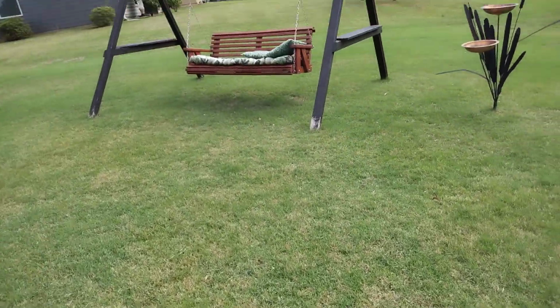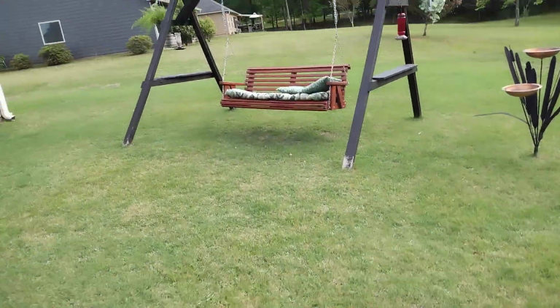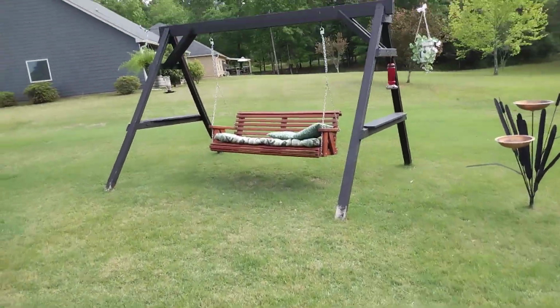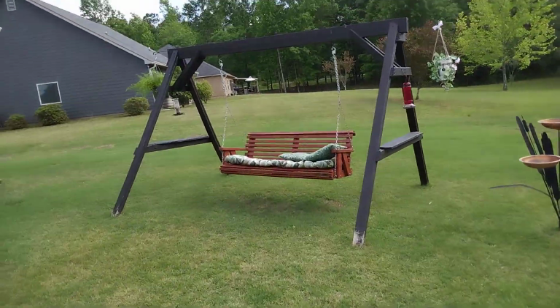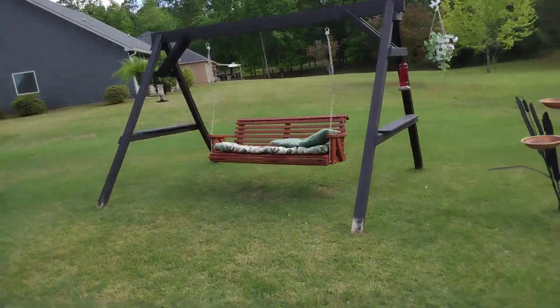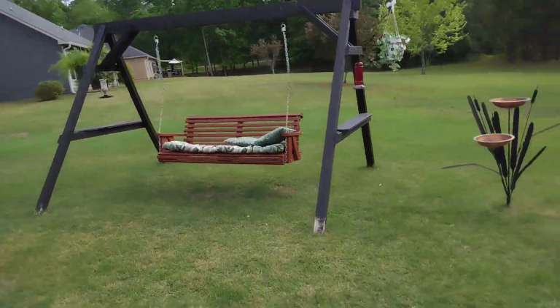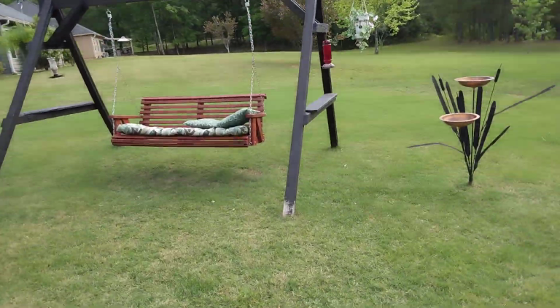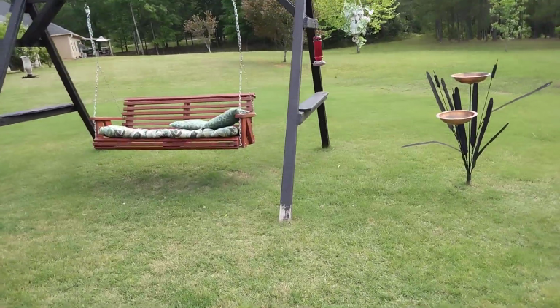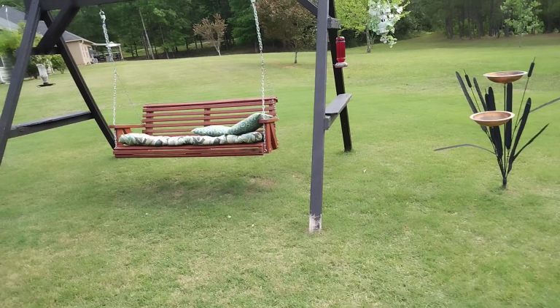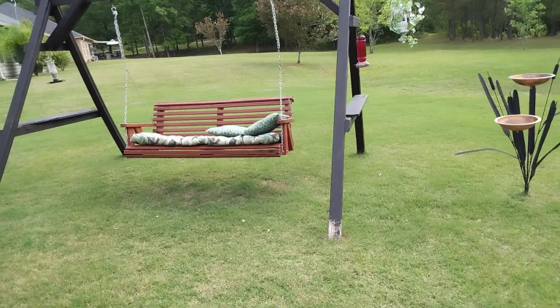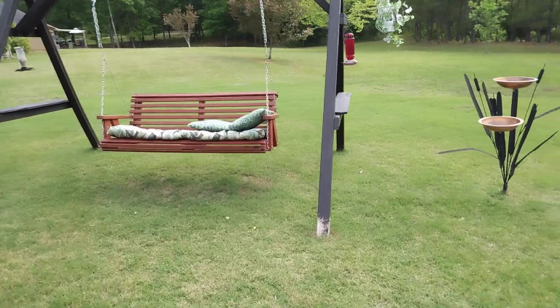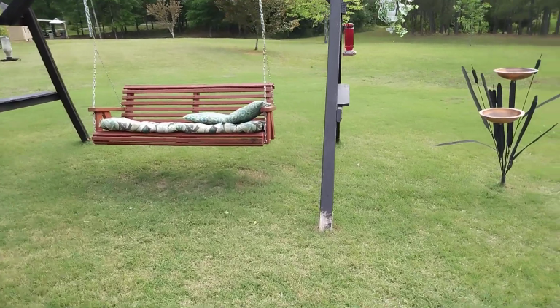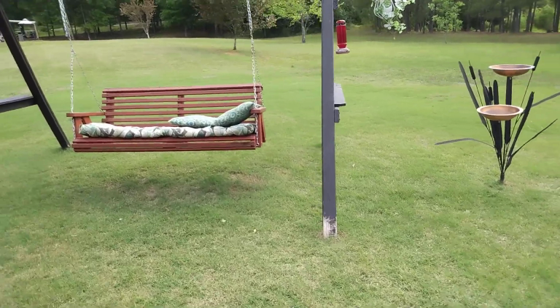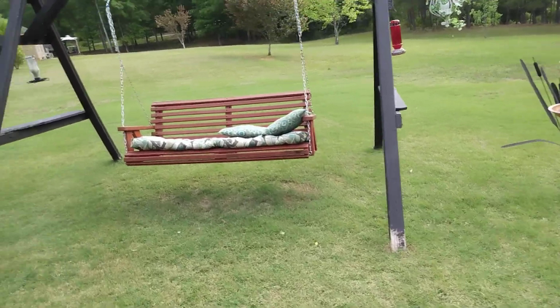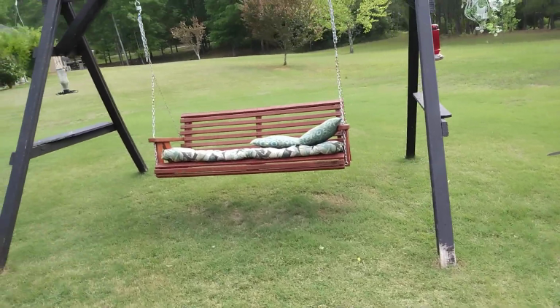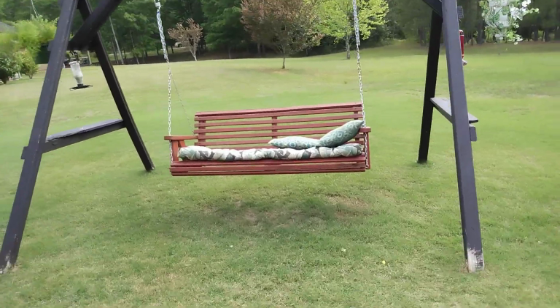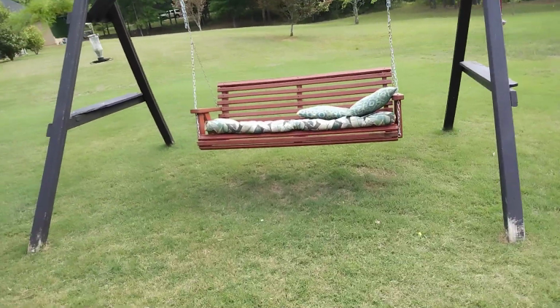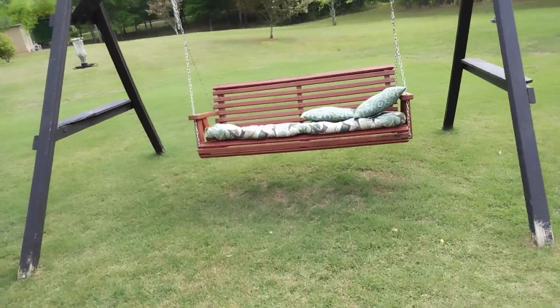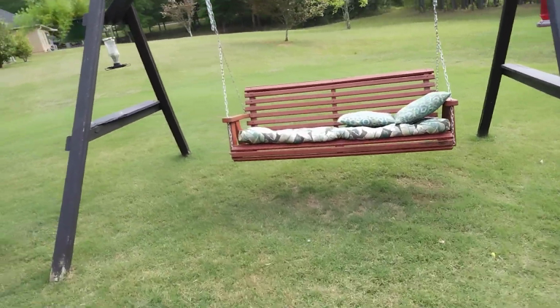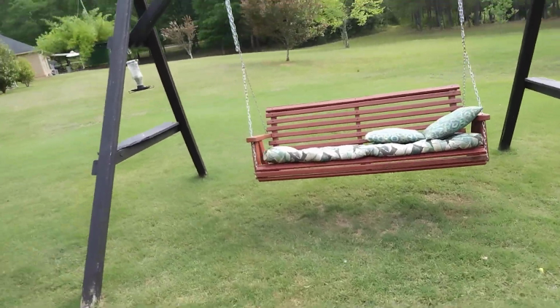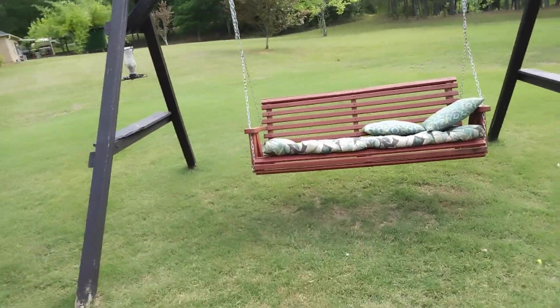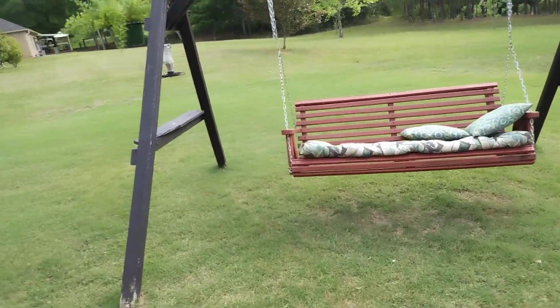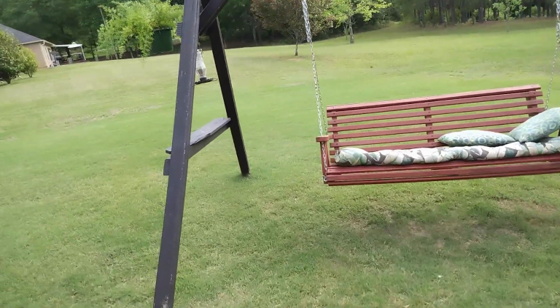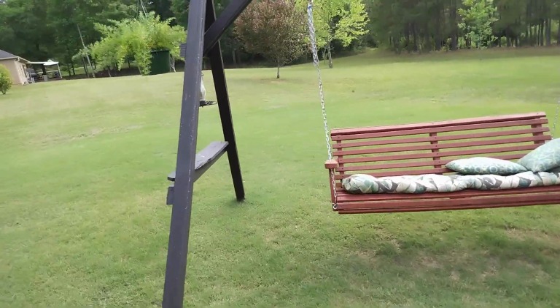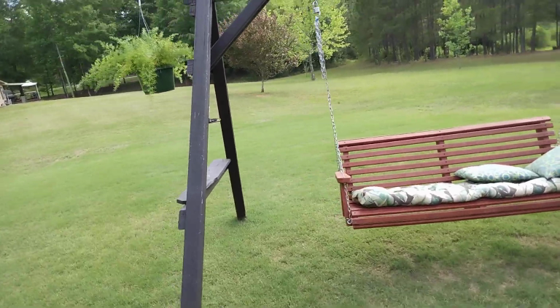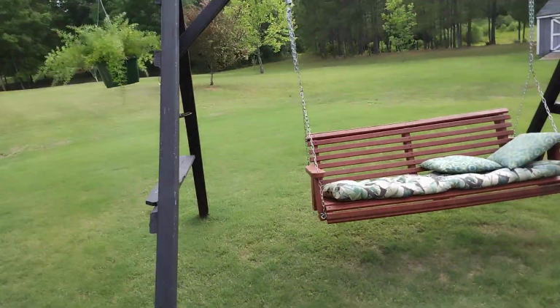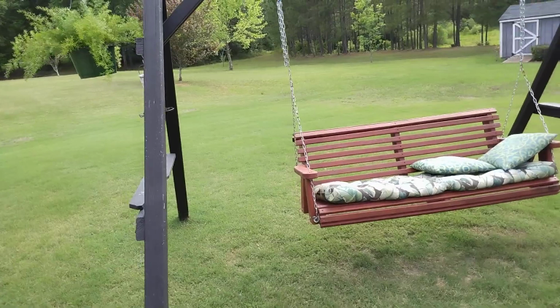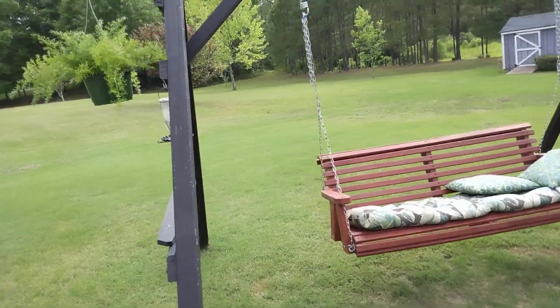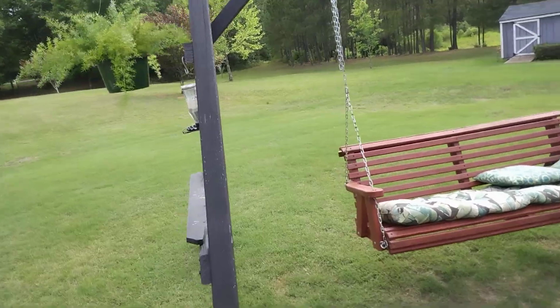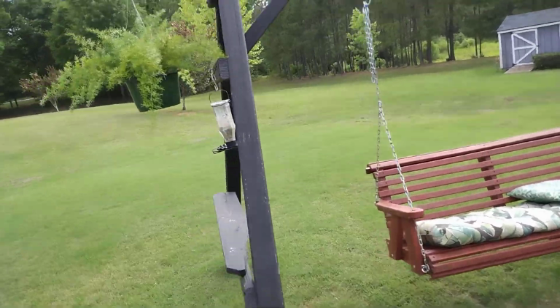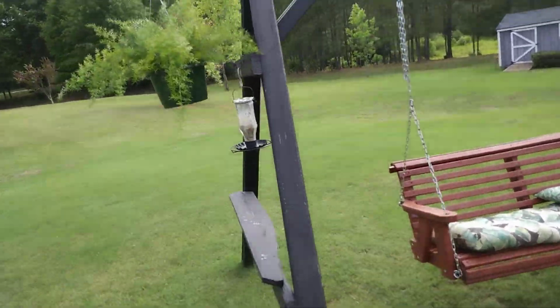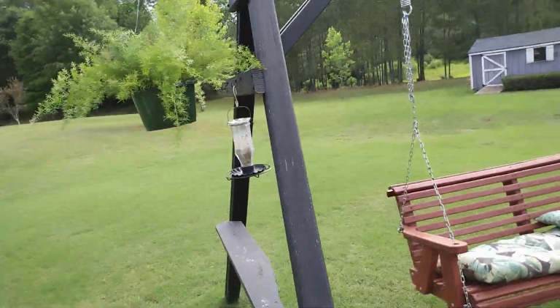I love my swing. I have another asparagus fern hanging from the swing frame.